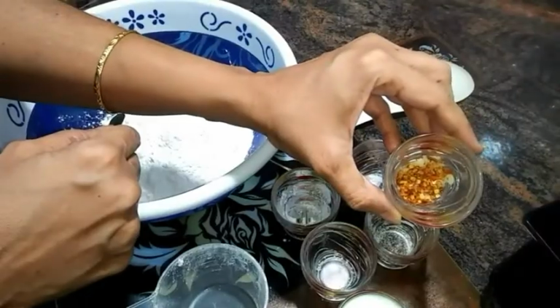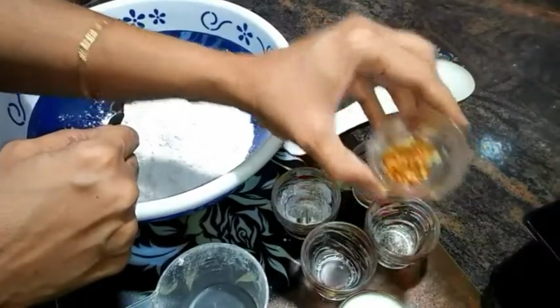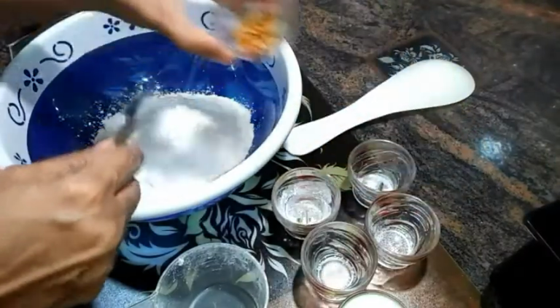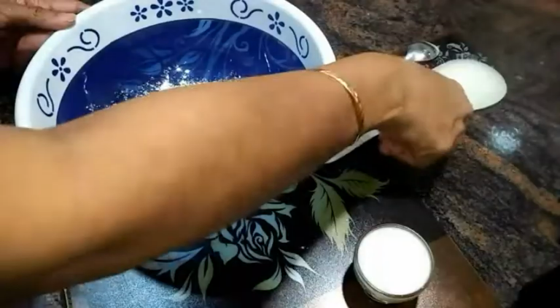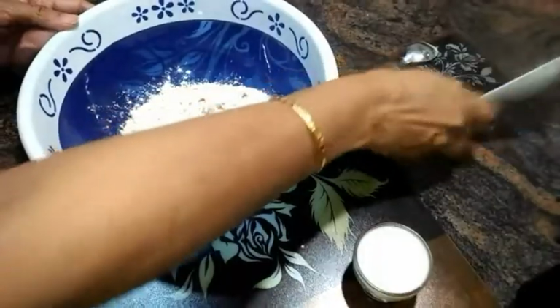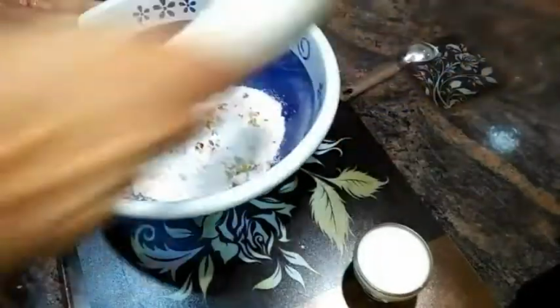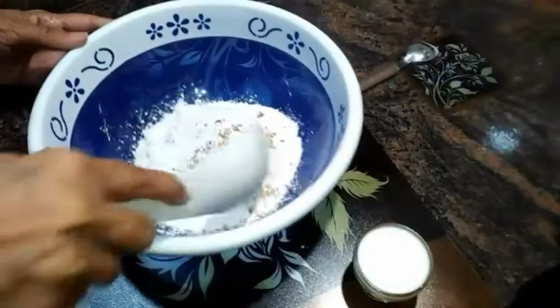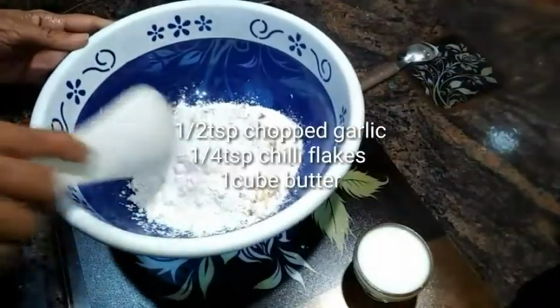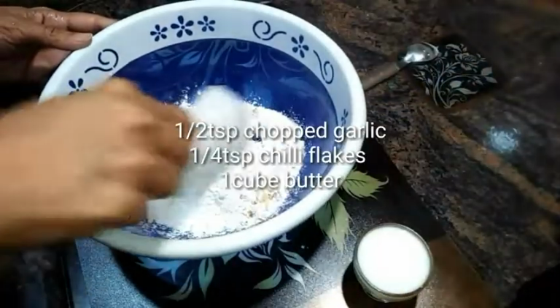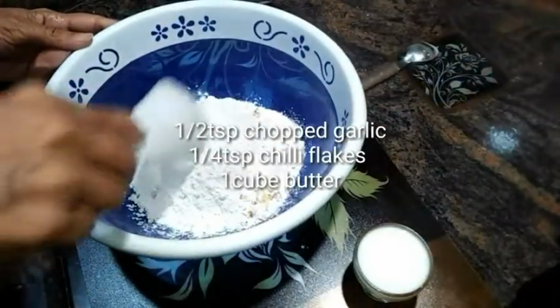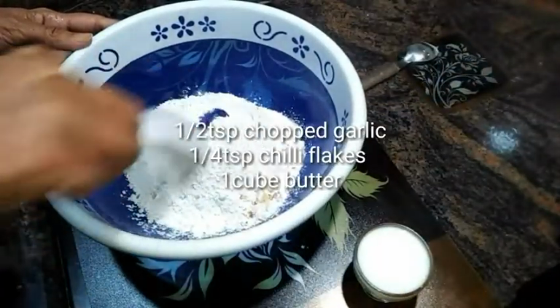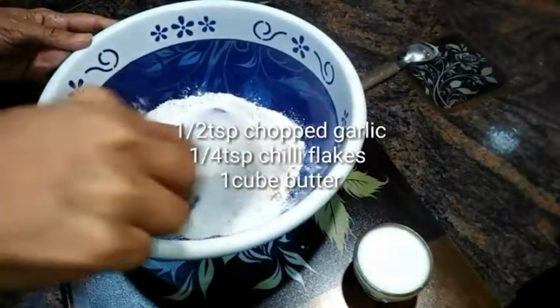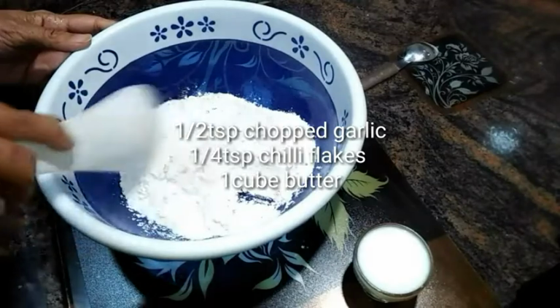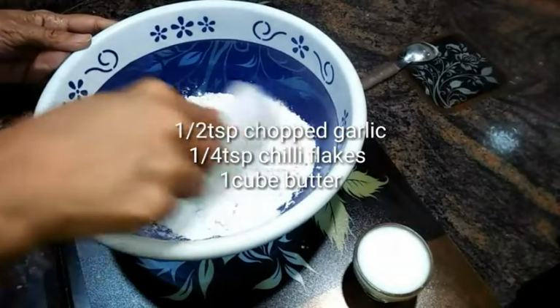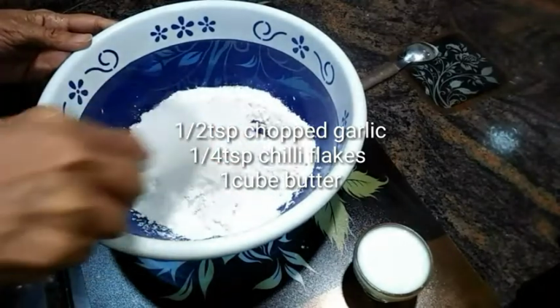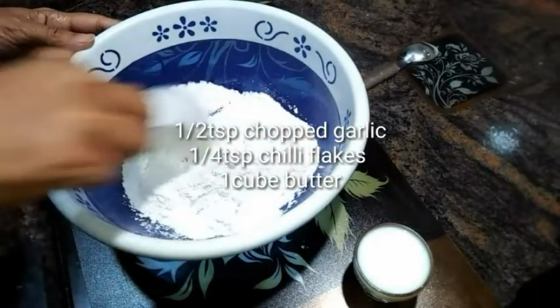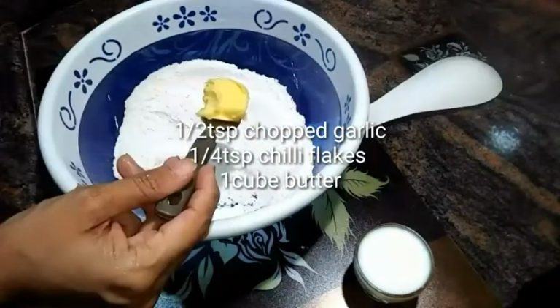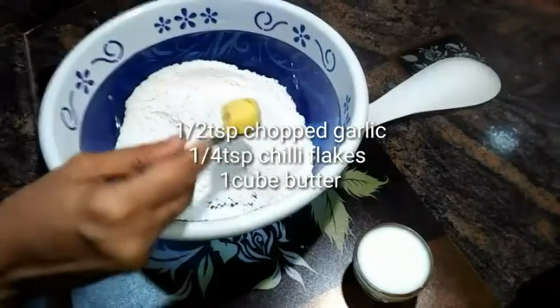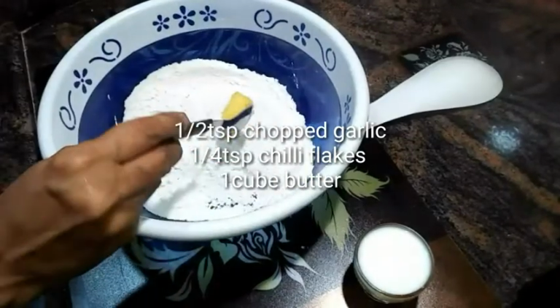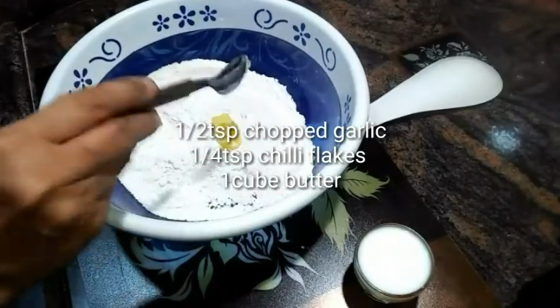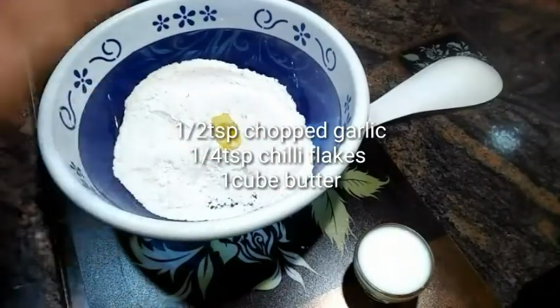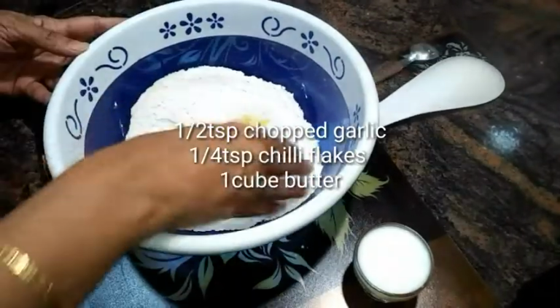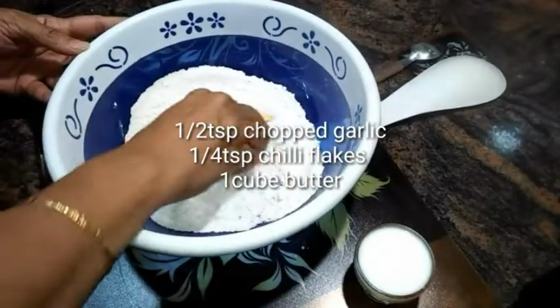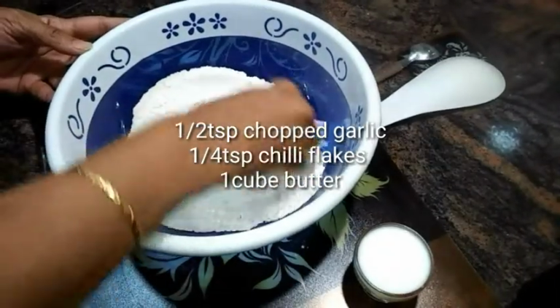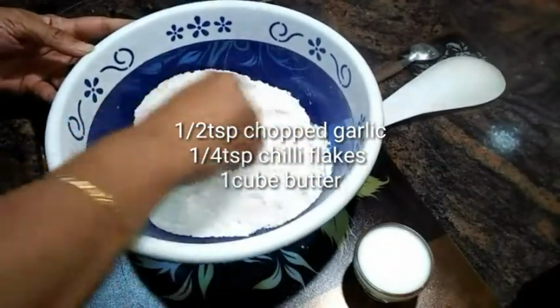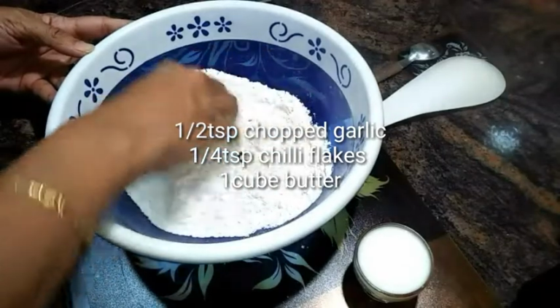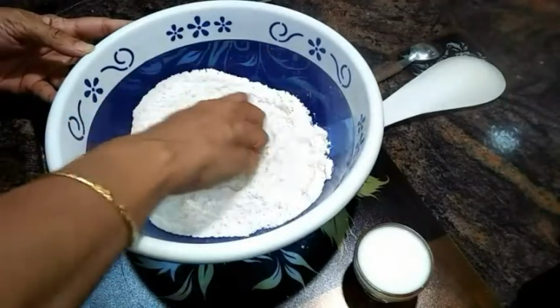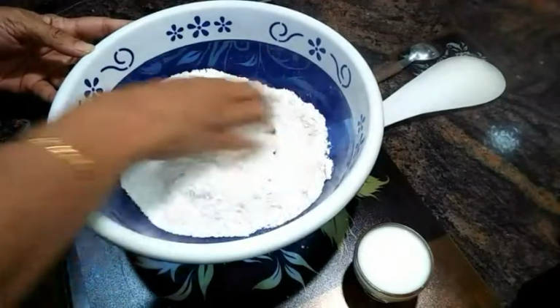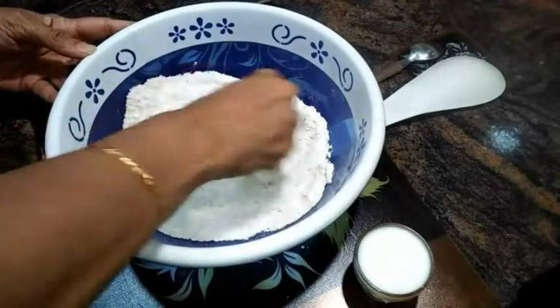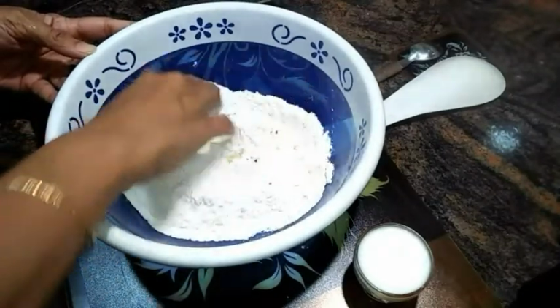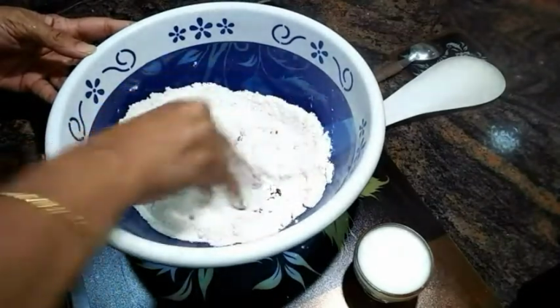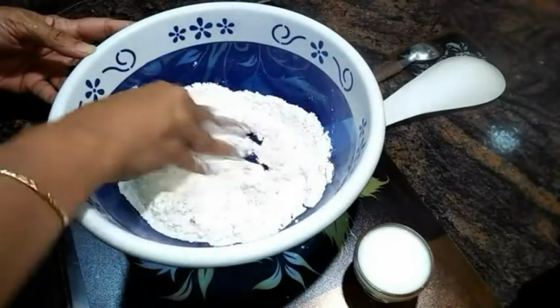And now for the spiciness, I am adding half a teaspoon of chopped garlic and a quarter teaspoon of chili flakes. Now give it a good mix. Now I'm adding in a generous amount of butter and rubbing this butter into the flour.